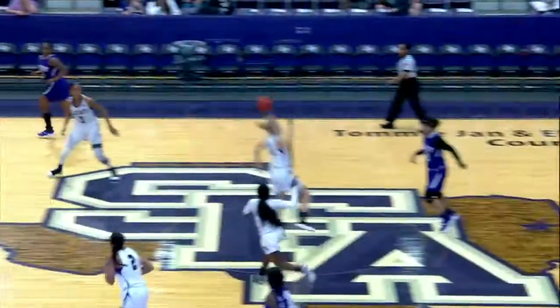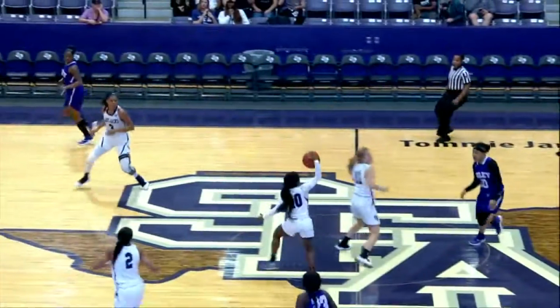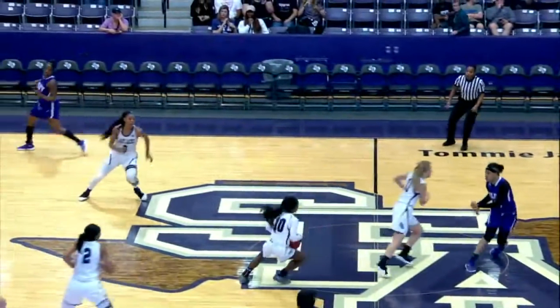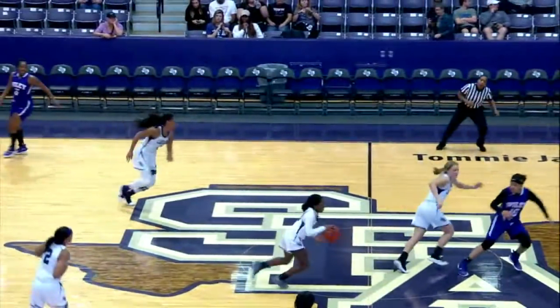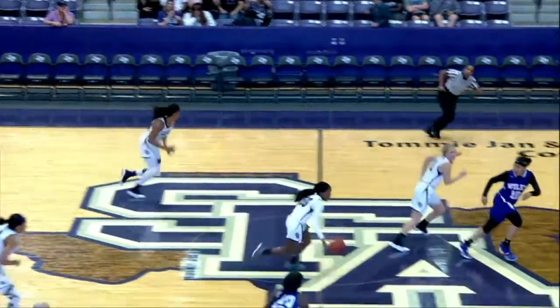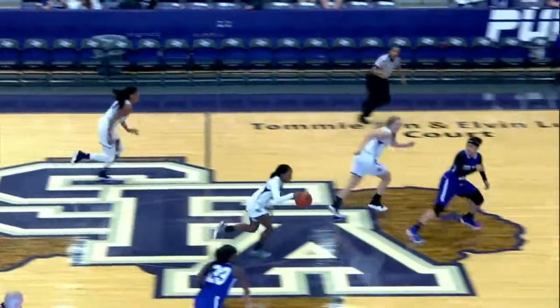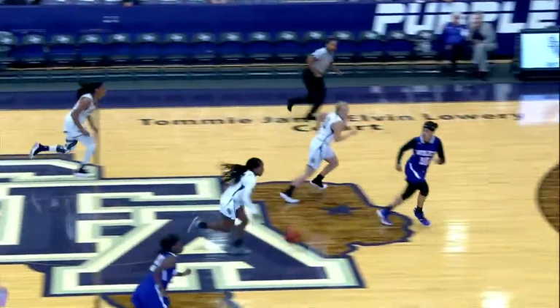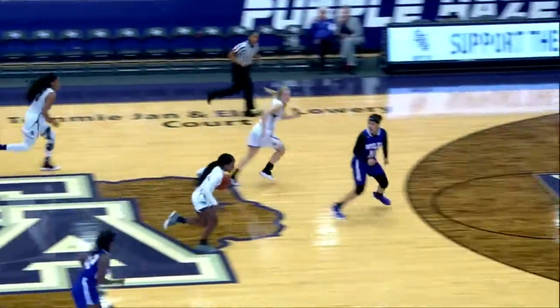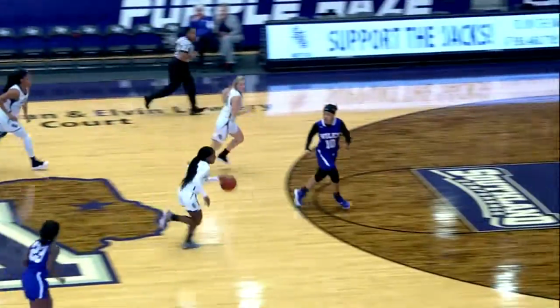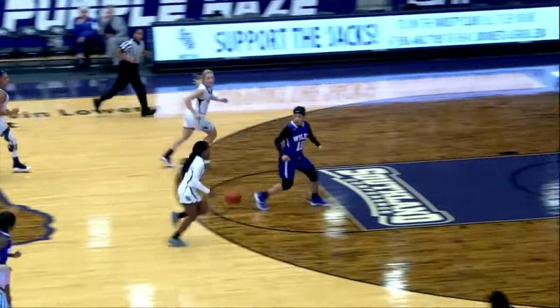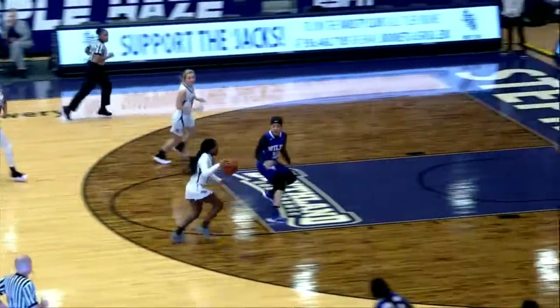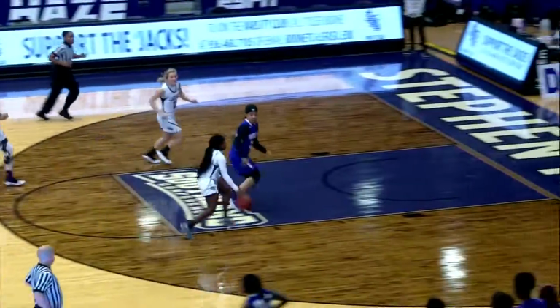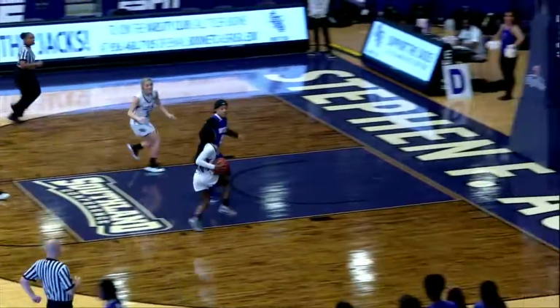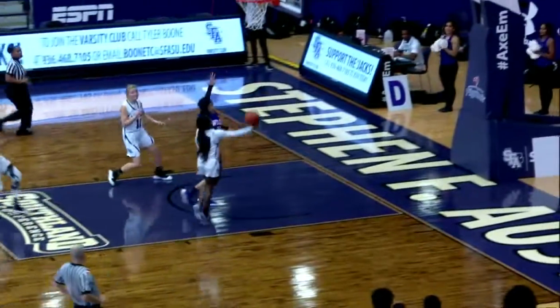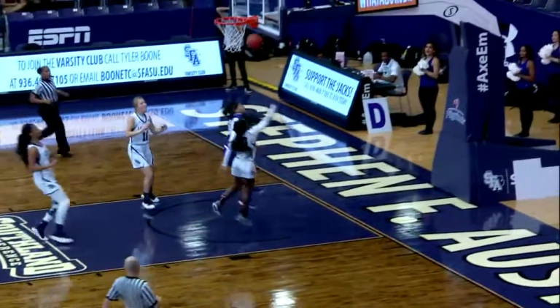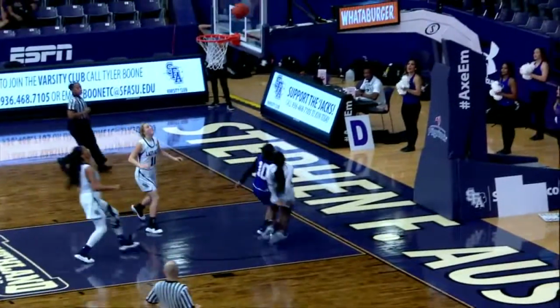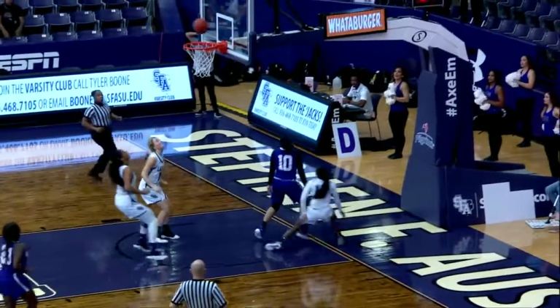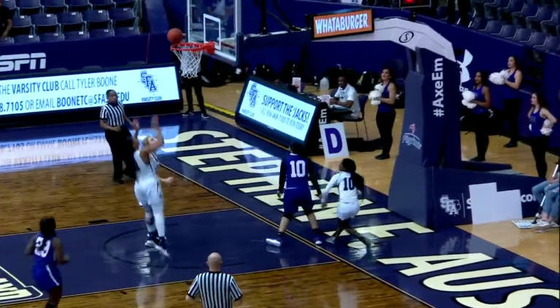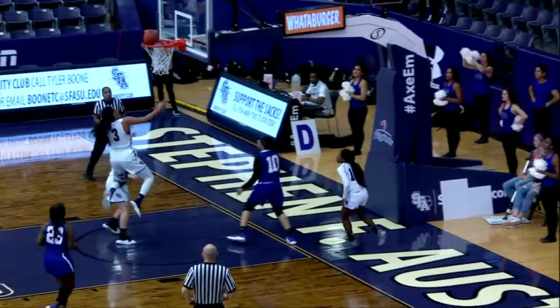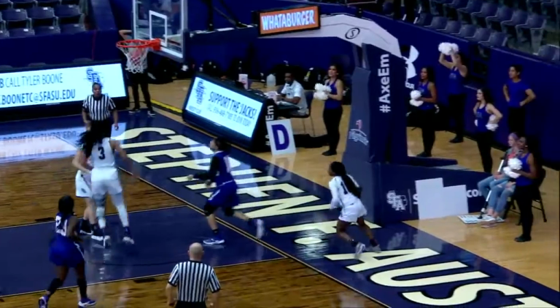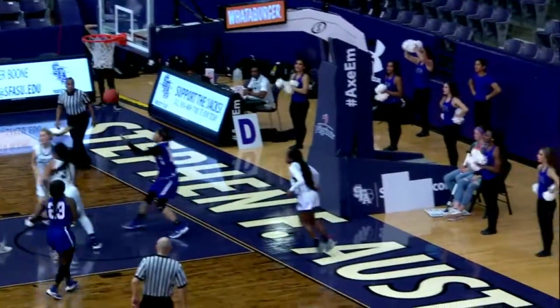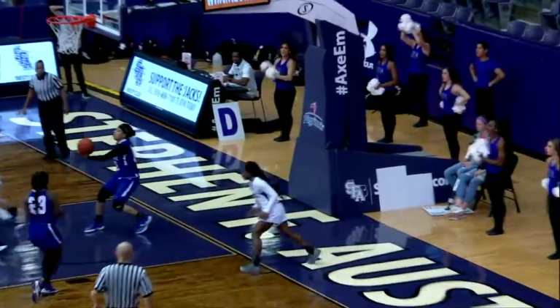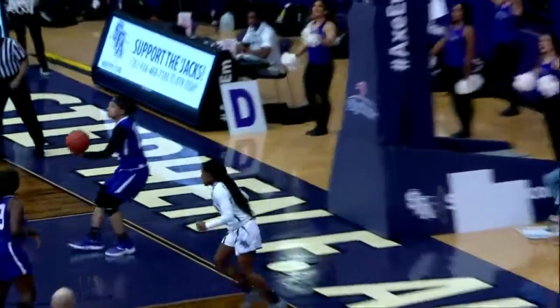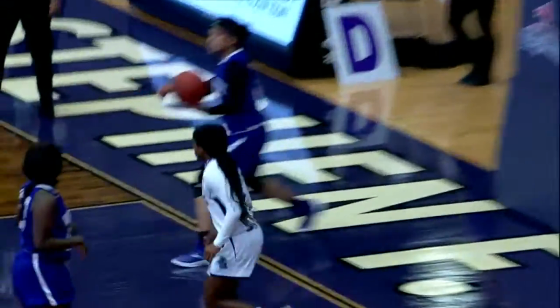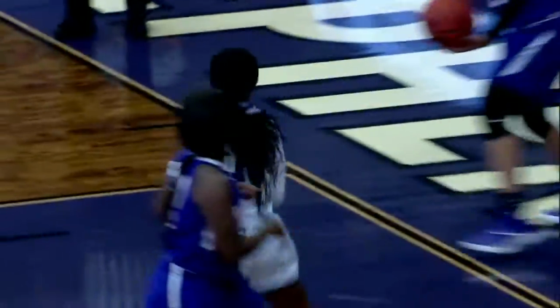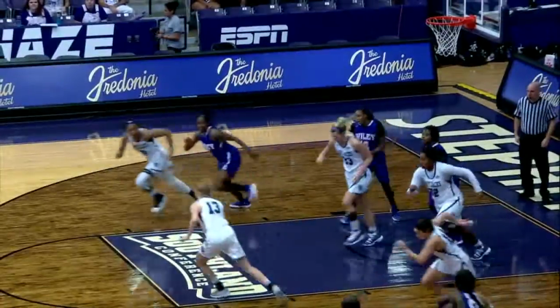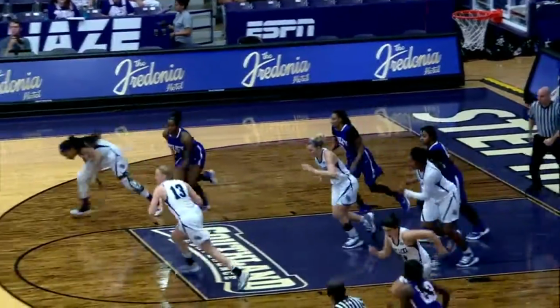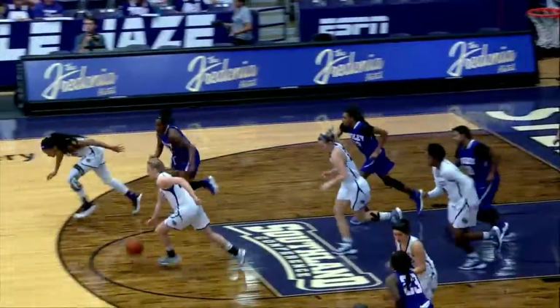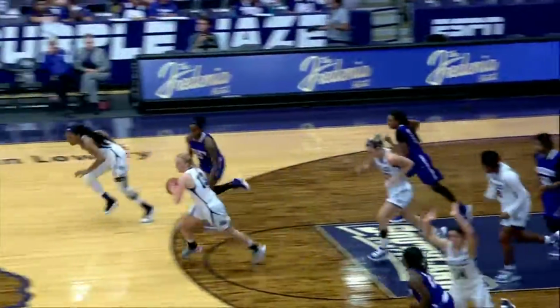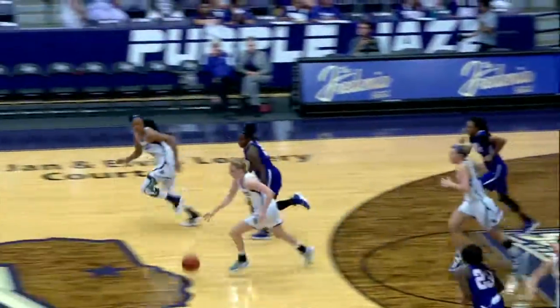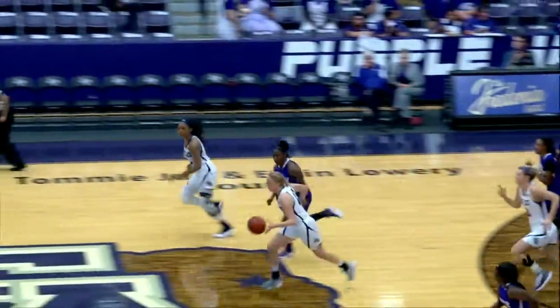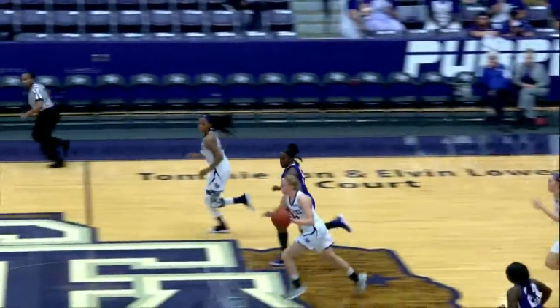Out to Lynch, picked off, tipped, and now Mitchell has it. Drives in, puts the shot up and rolls it in — back off the iron, no good.